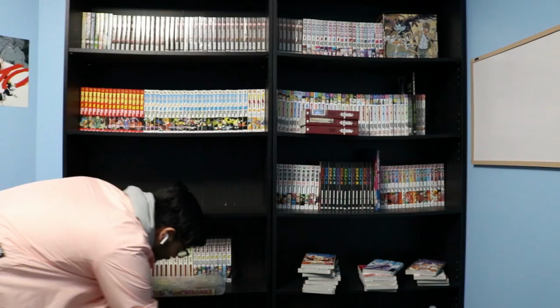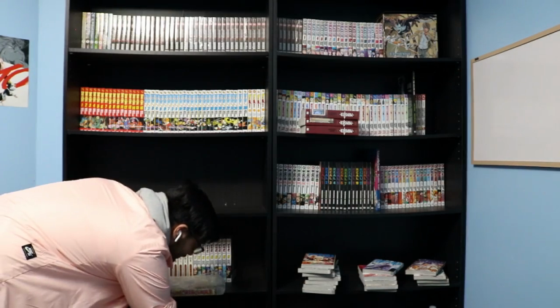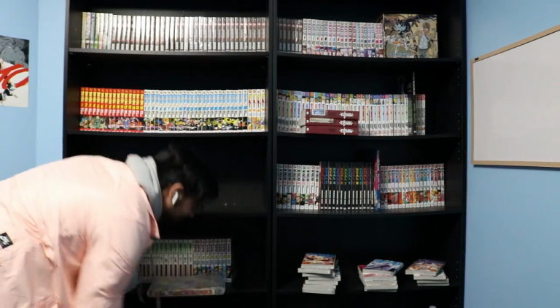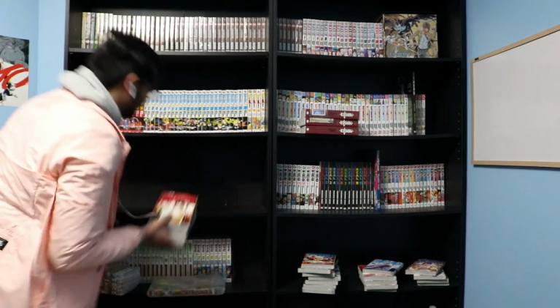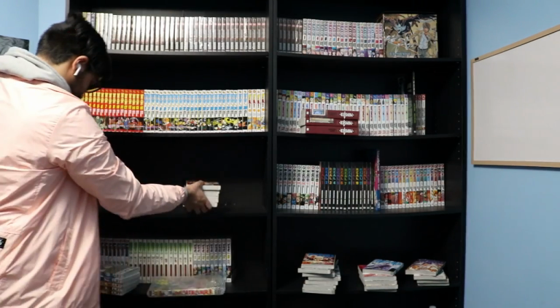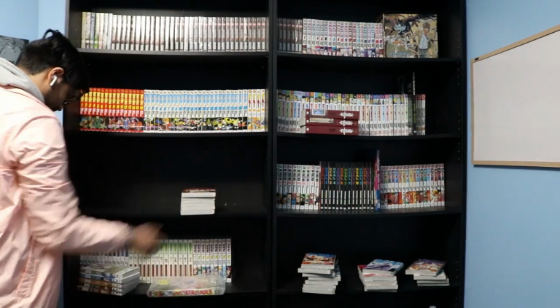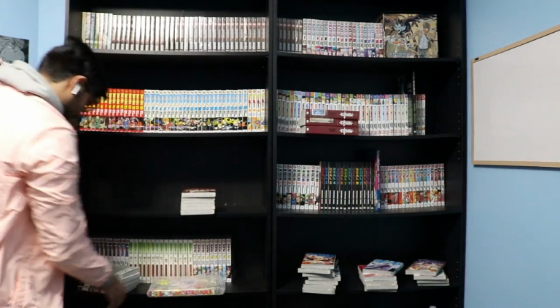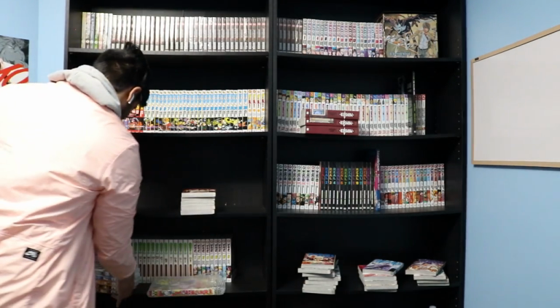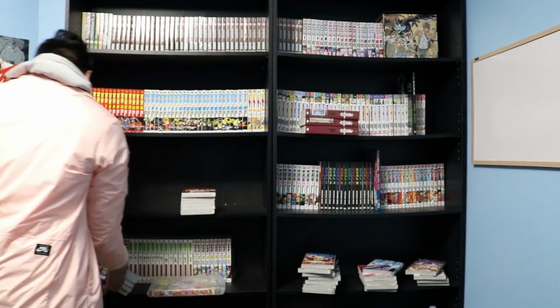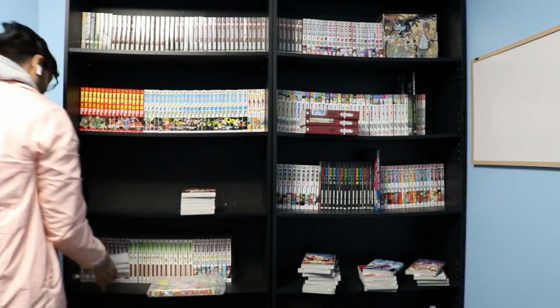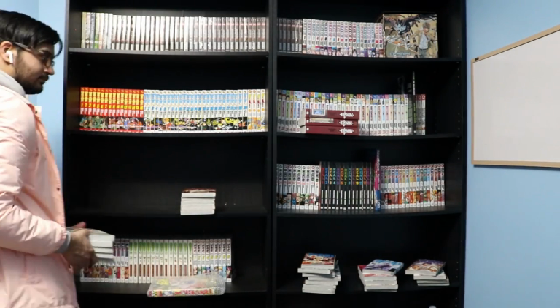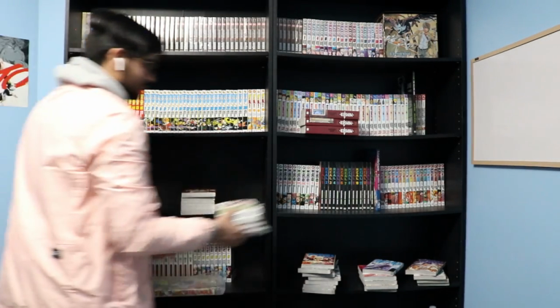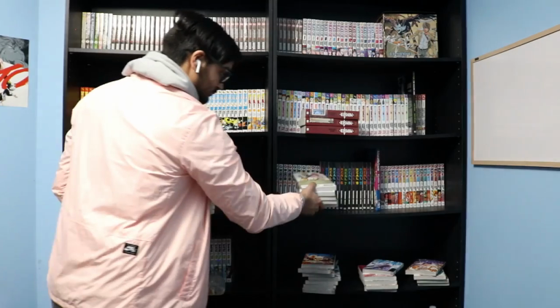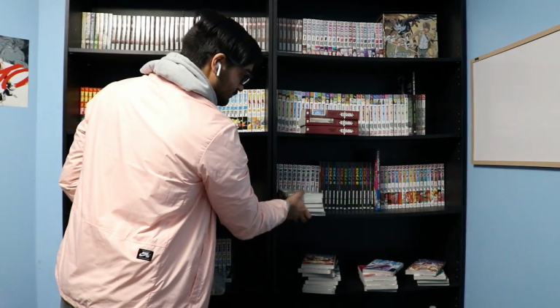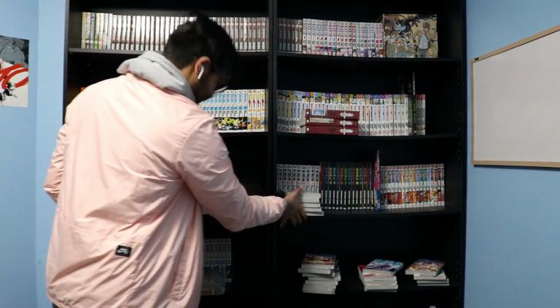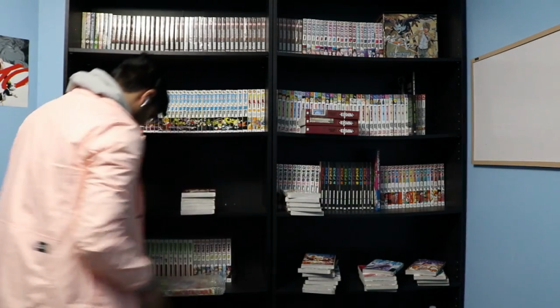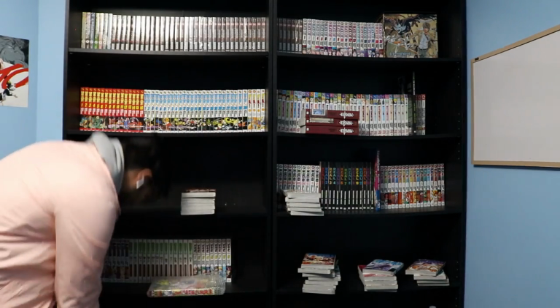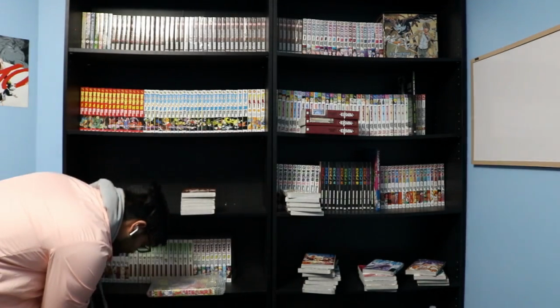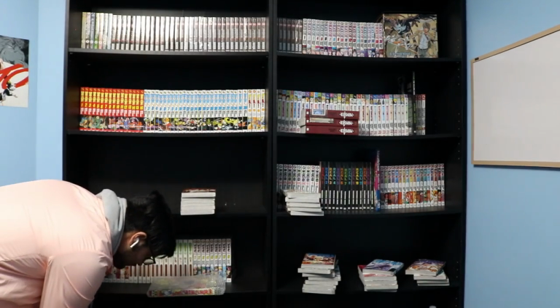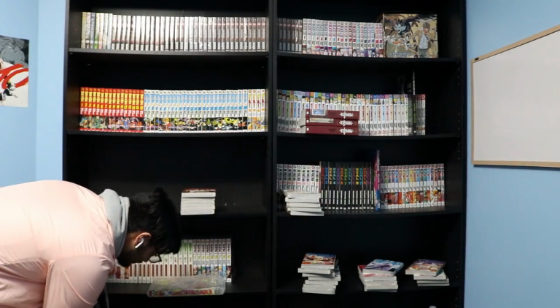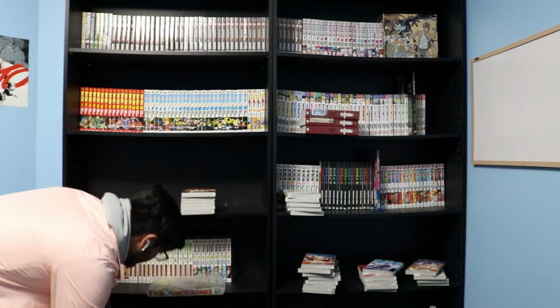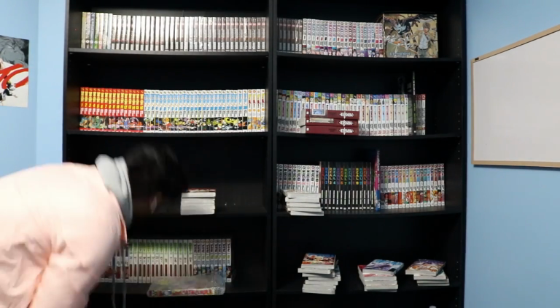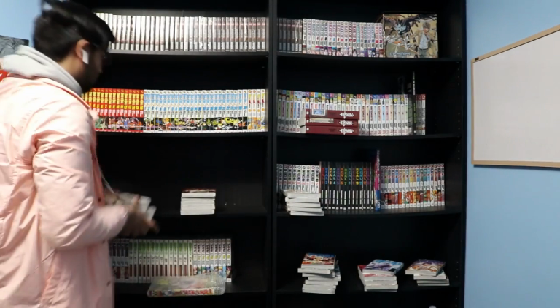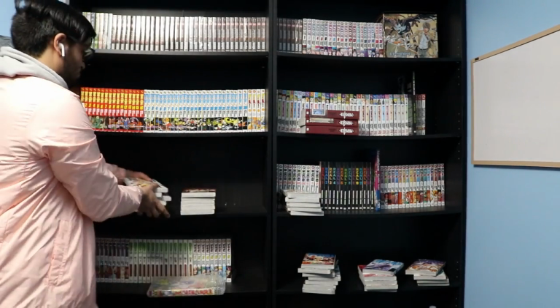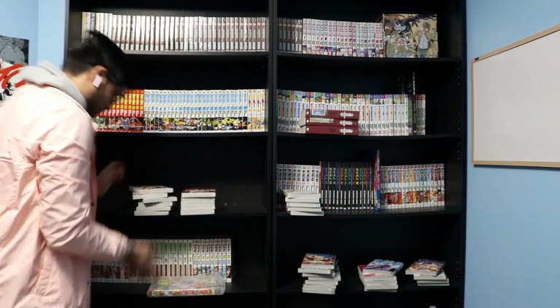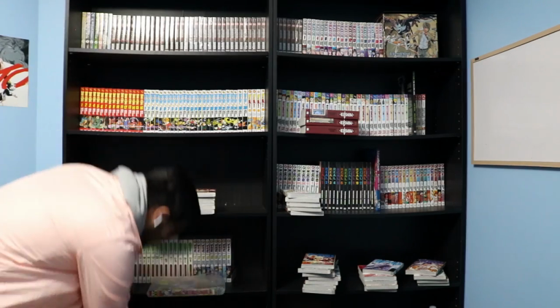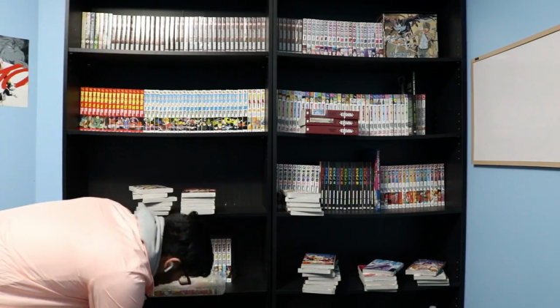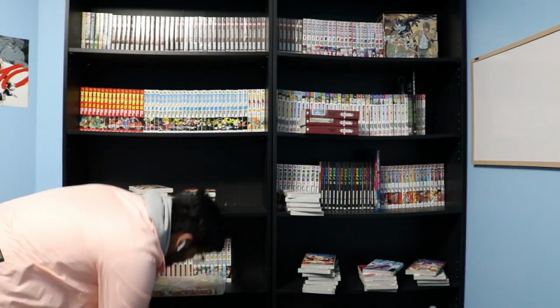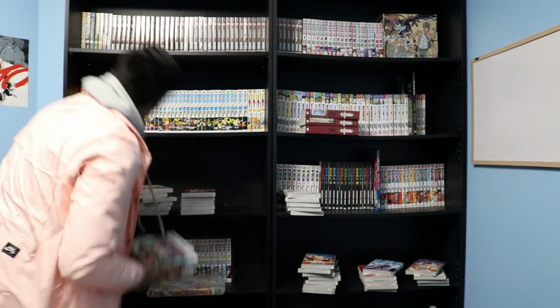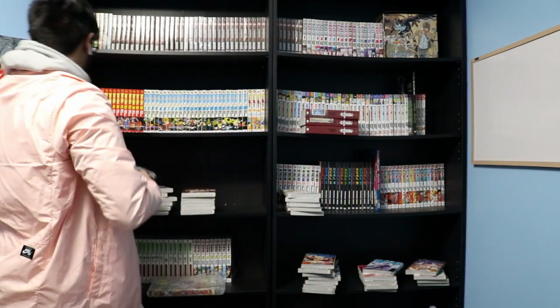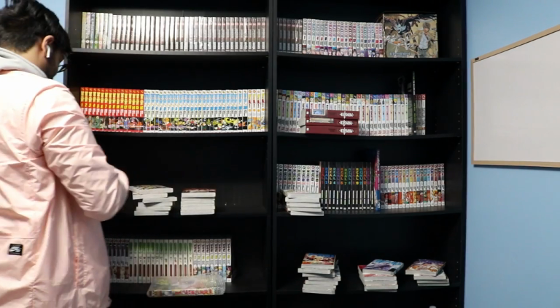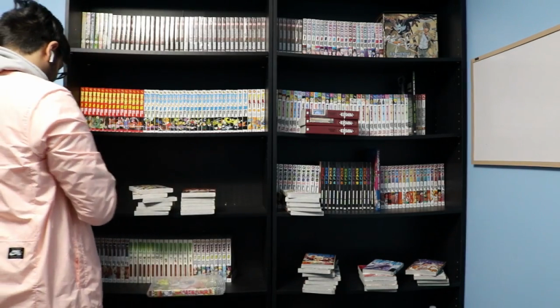I ran into the same problem with the Magi volumes that I'd had with Hunter x Hunter — I had placed them all over my room and had a hard time figuring out the order and making sure they were correct when putting them back on the shelf. I had to double check pretty much every single time.